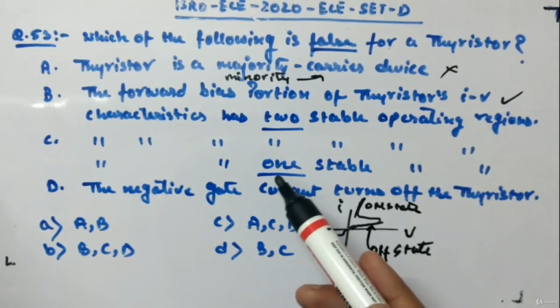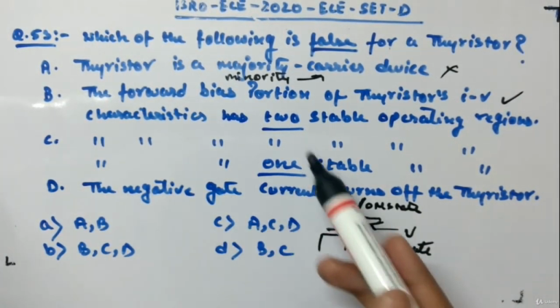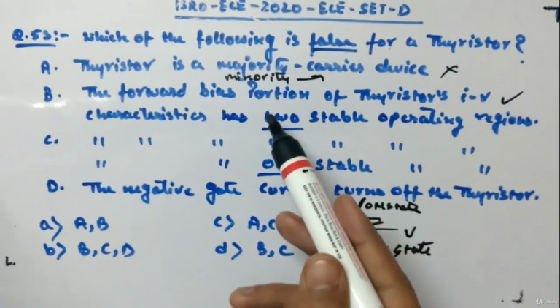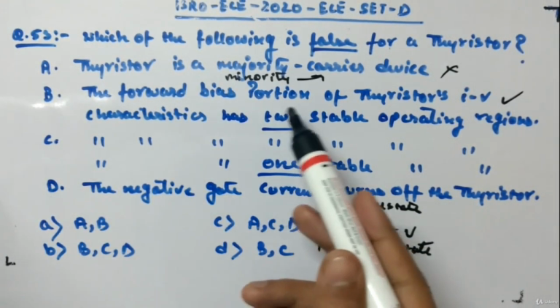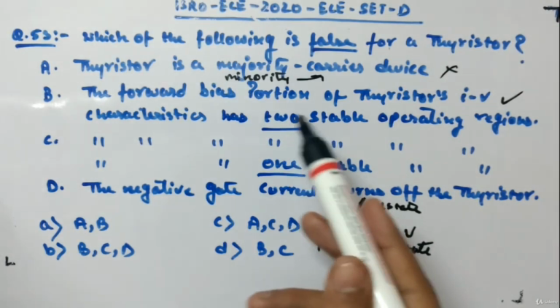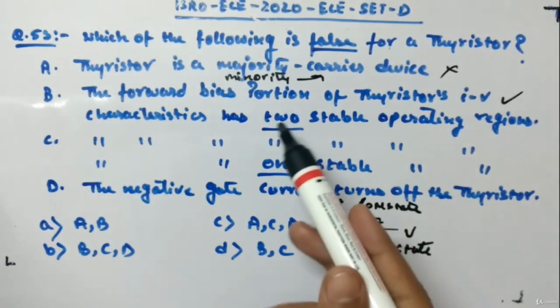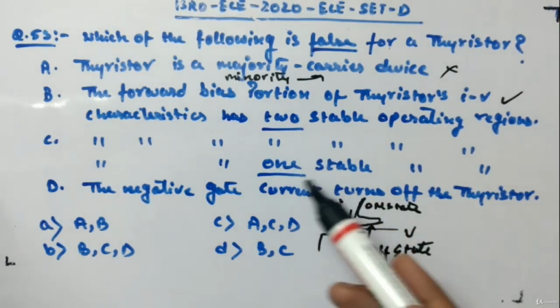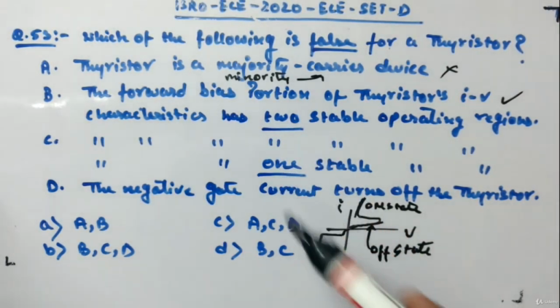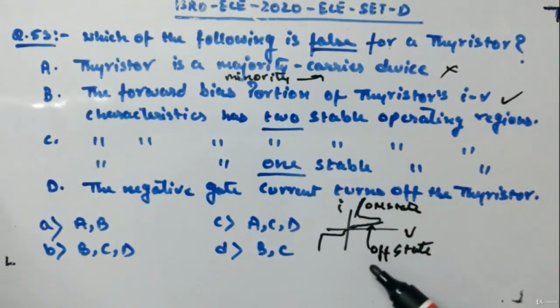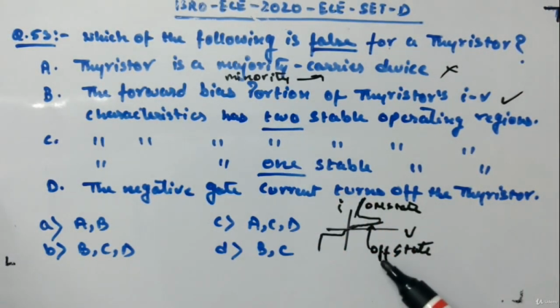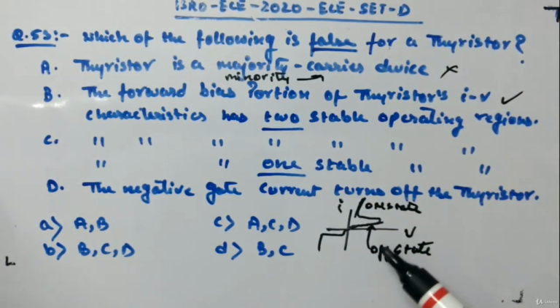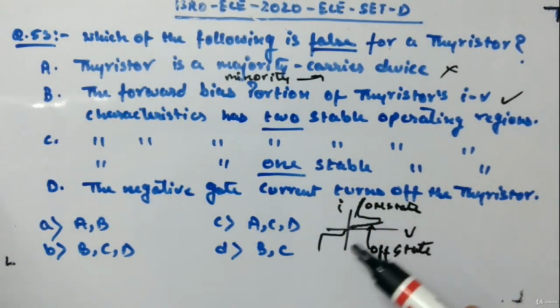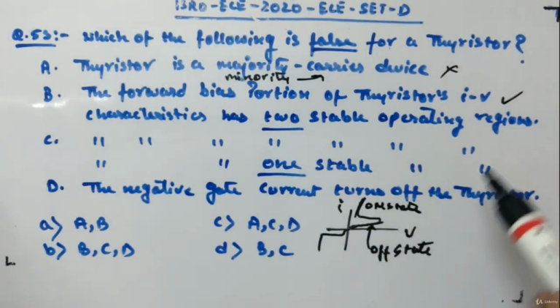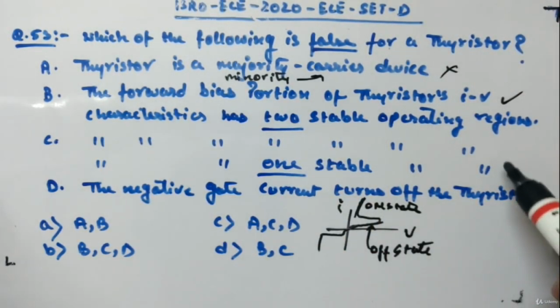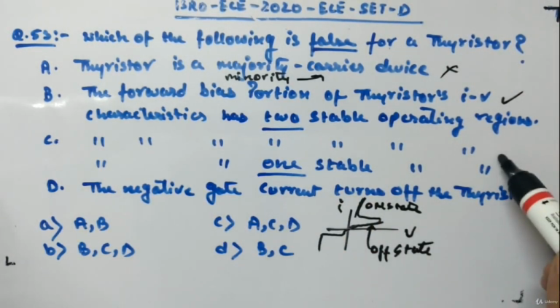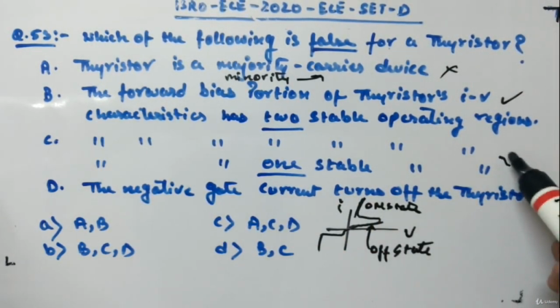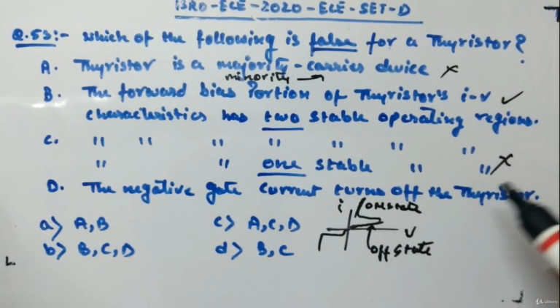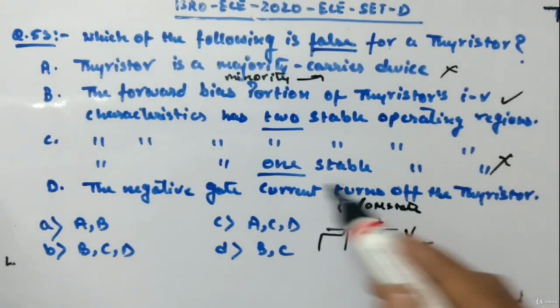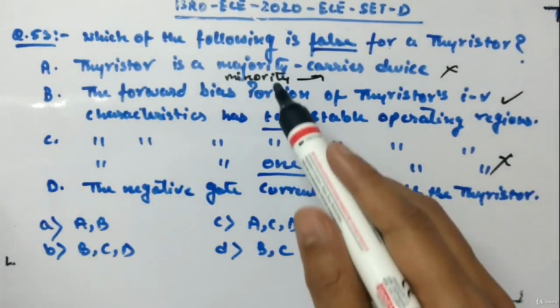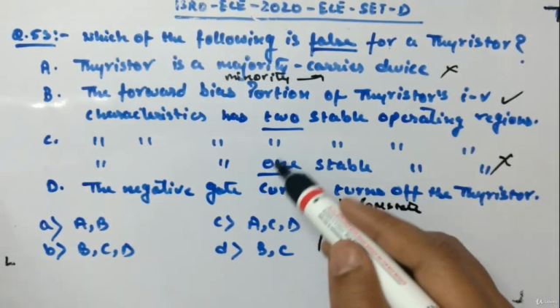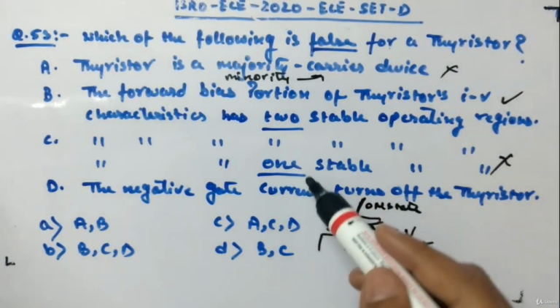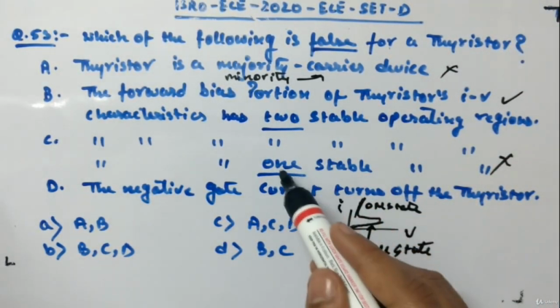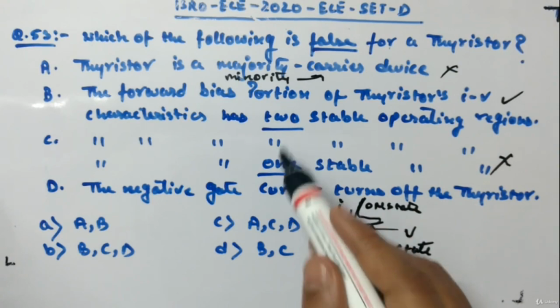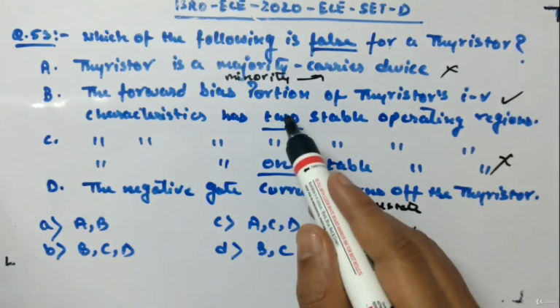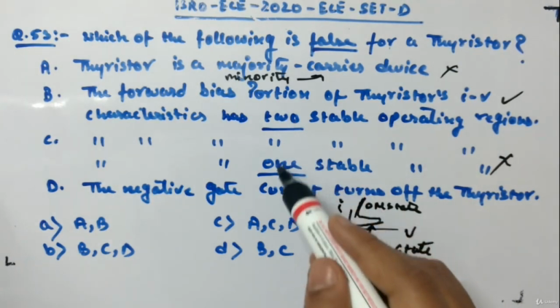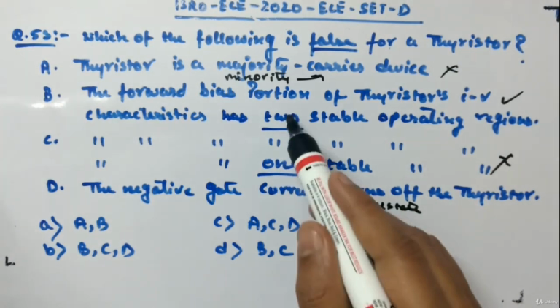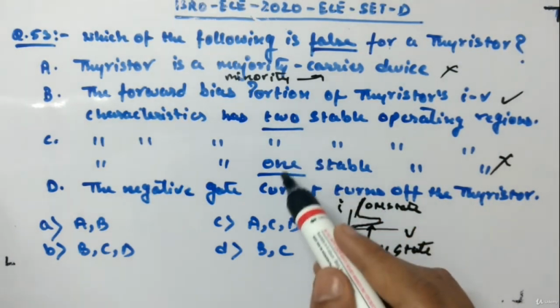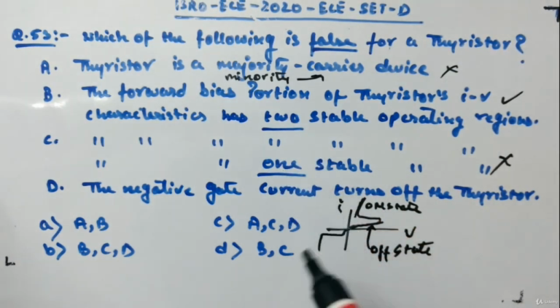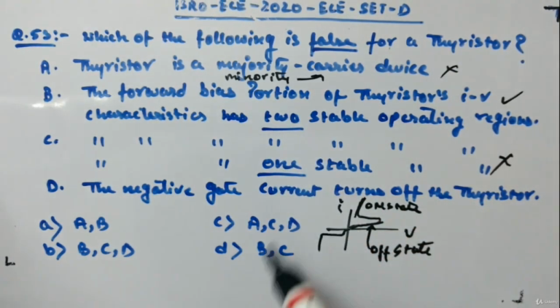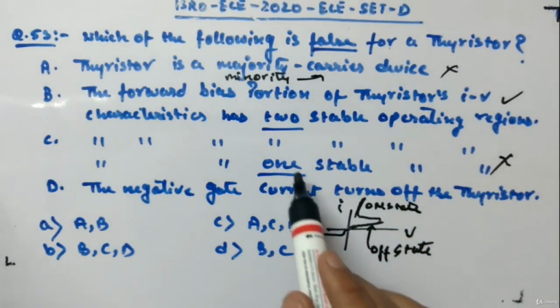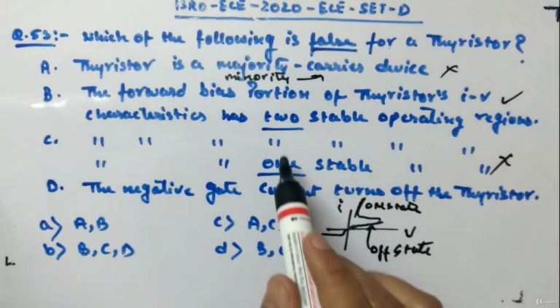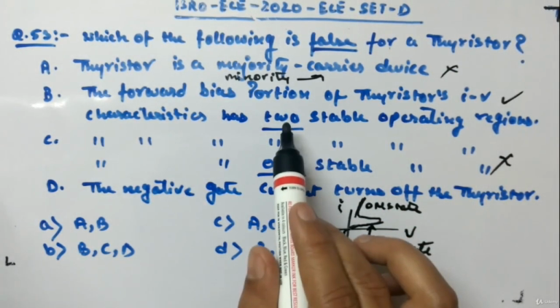Statement C says the forward bias portion has one stable operating region, which is false because we've seen there are two stable regions — on-state and off-state. Statement C is wrong; the difference between B and C is just 'two' versus 'one.'